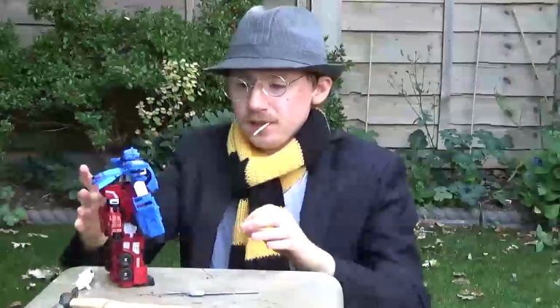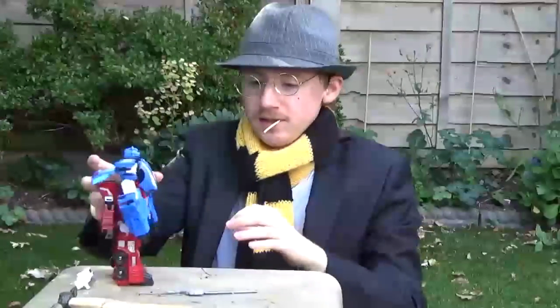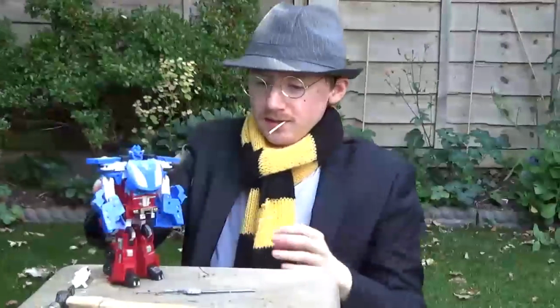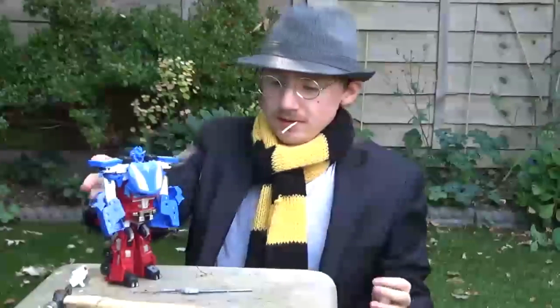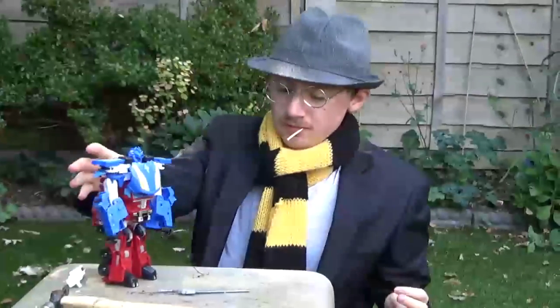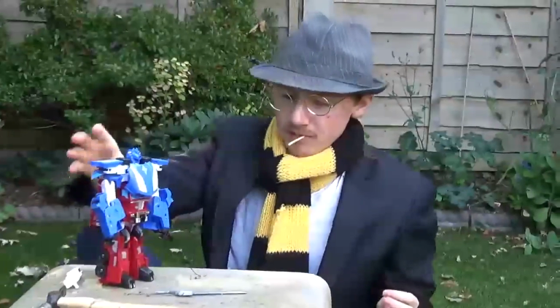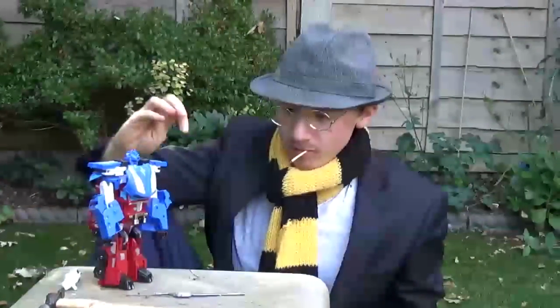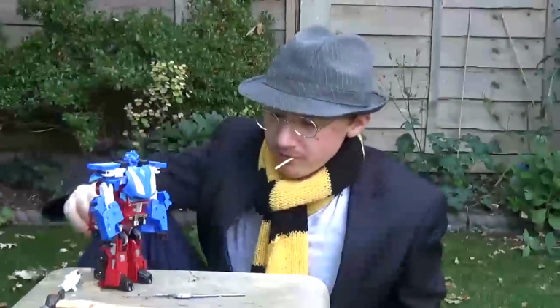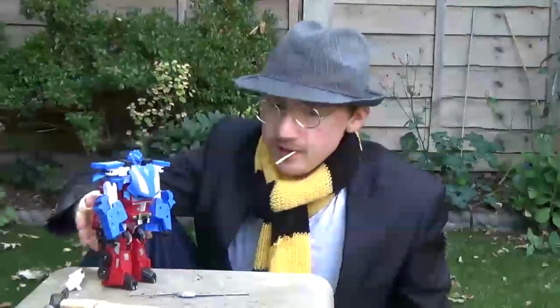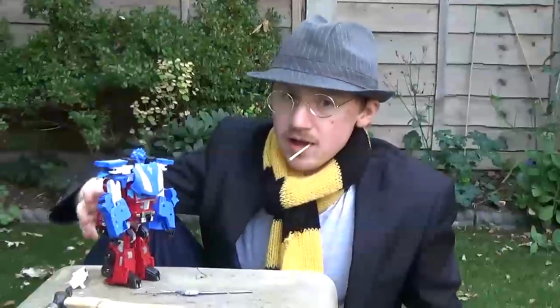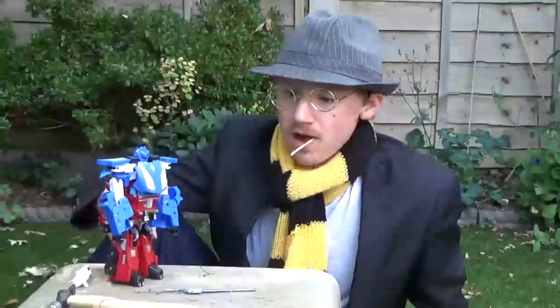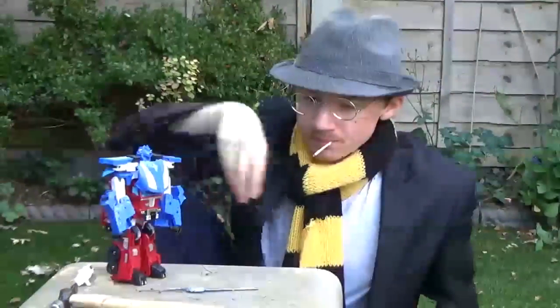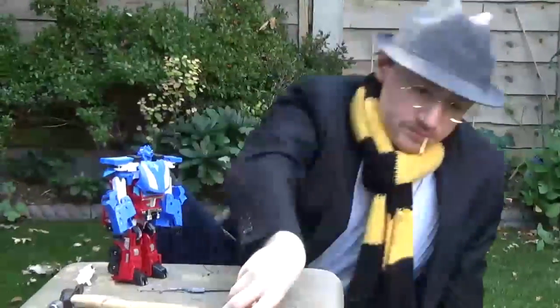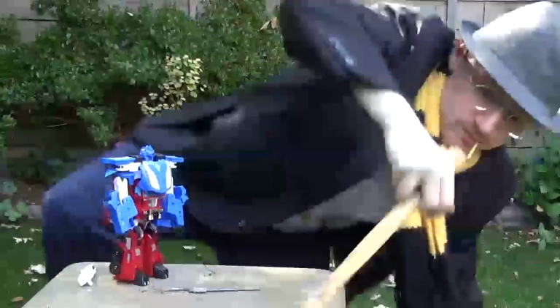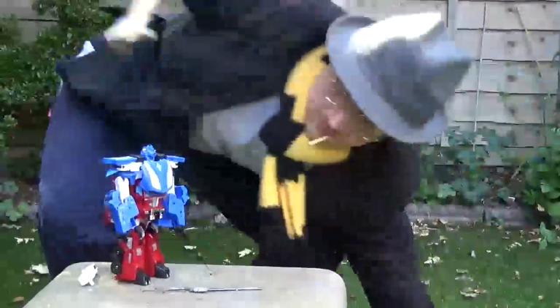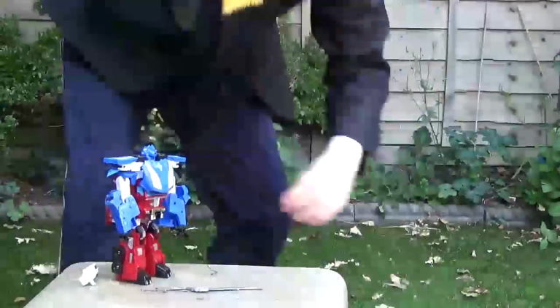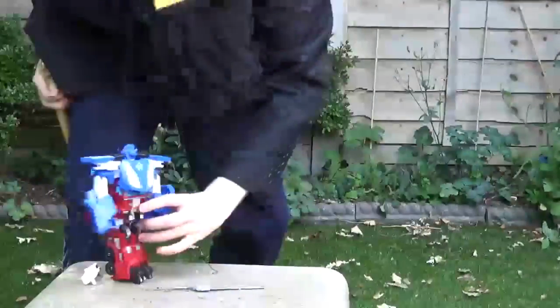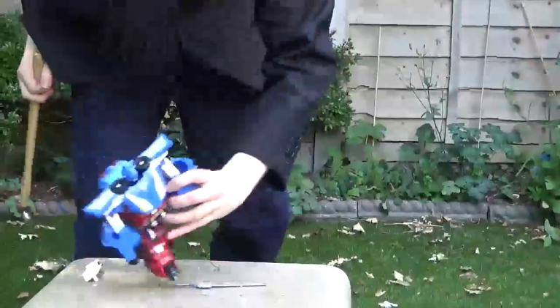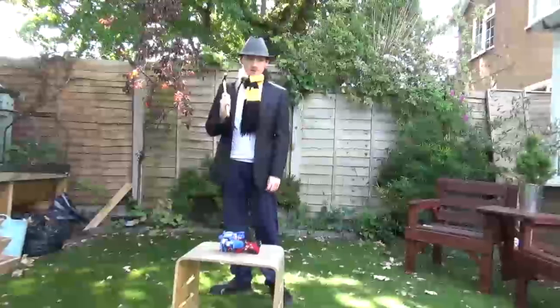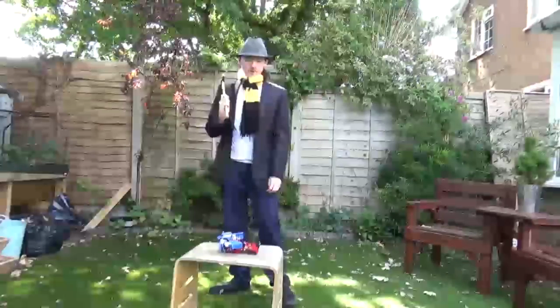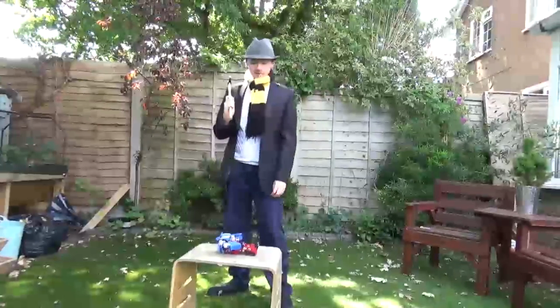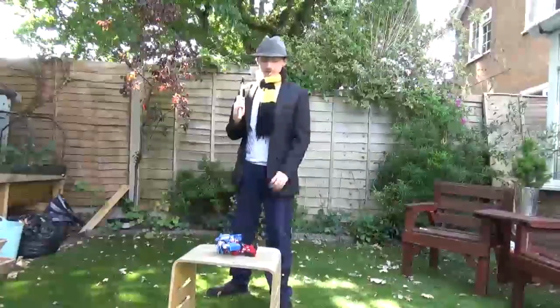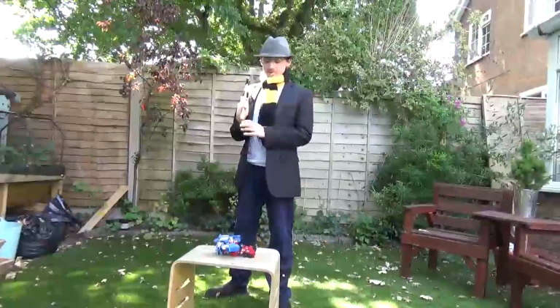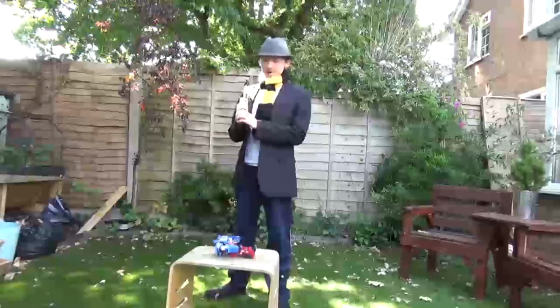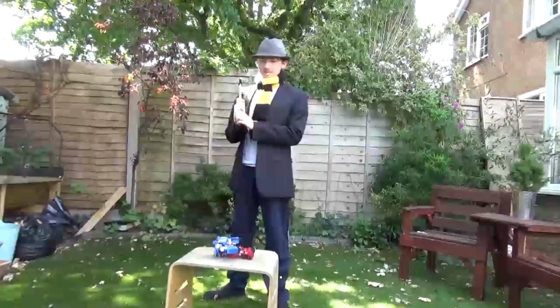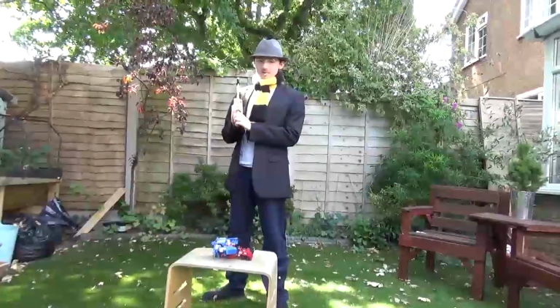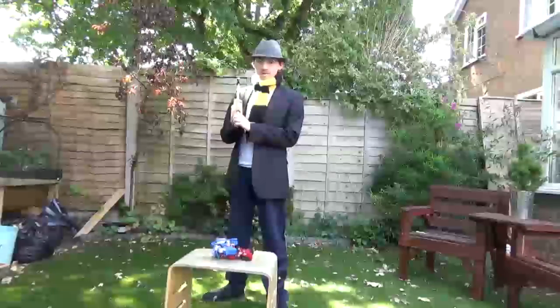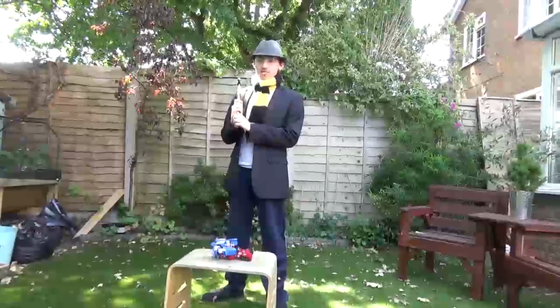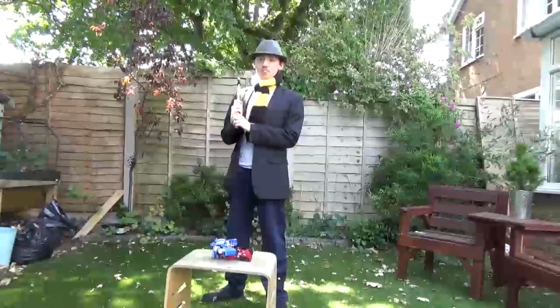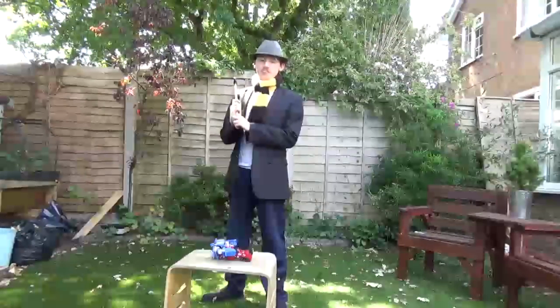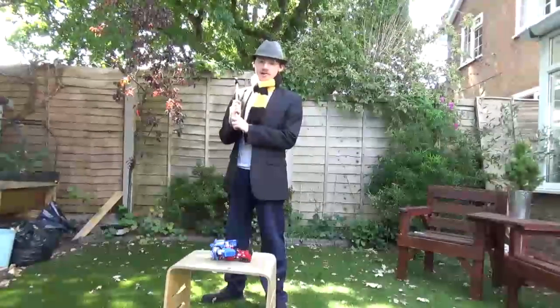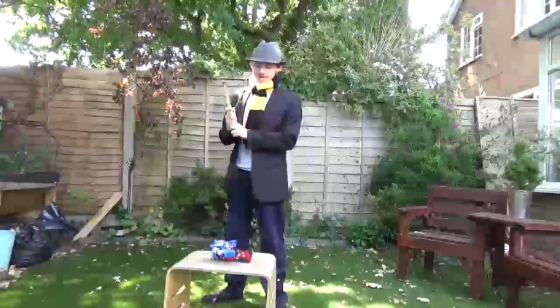Now we've got all that fiddly shit out of the way, time for this pile of cheap Chinese crap or whatever the hell it came from.